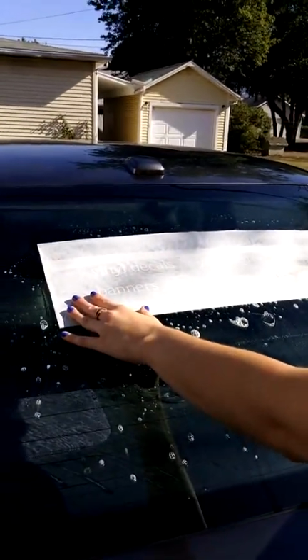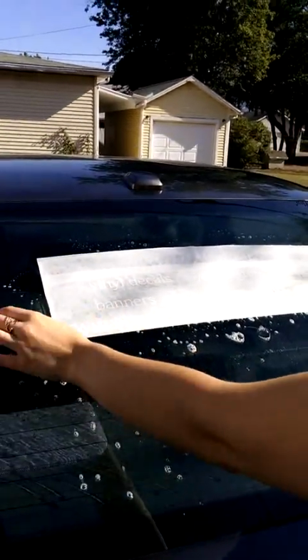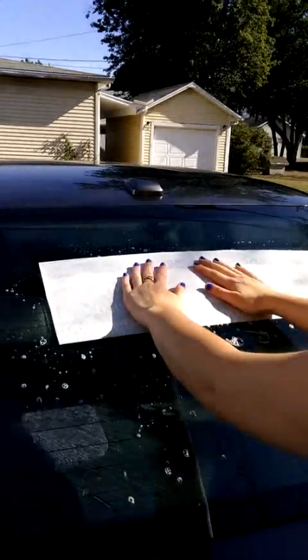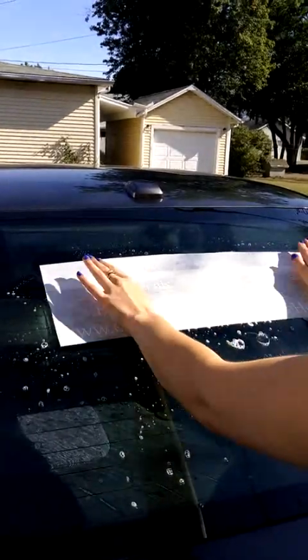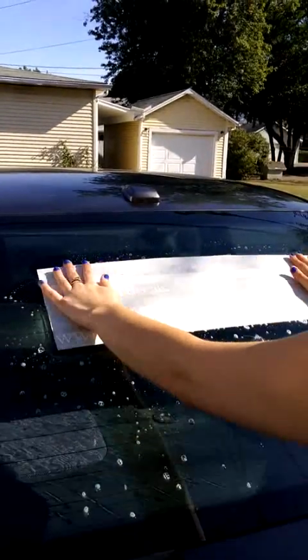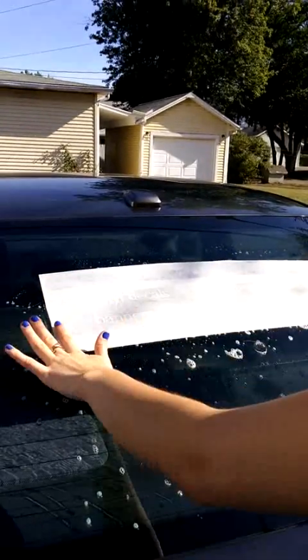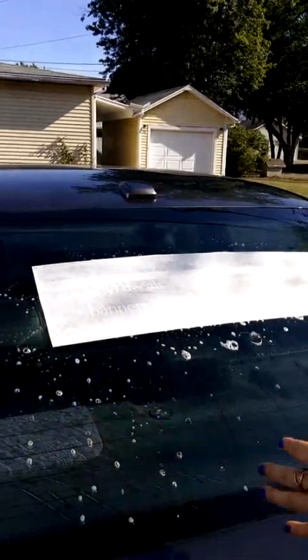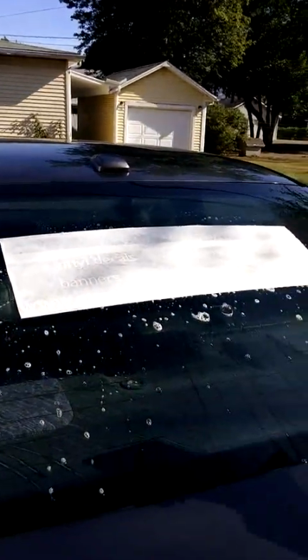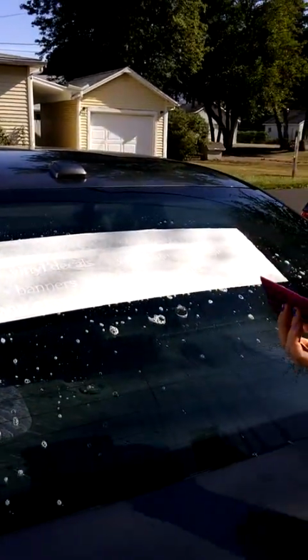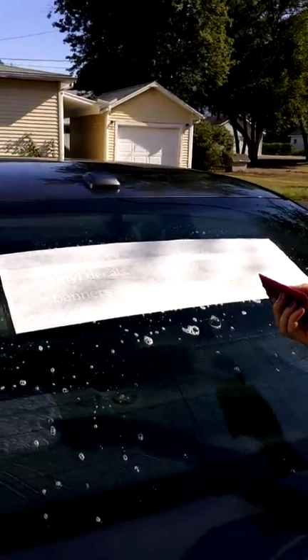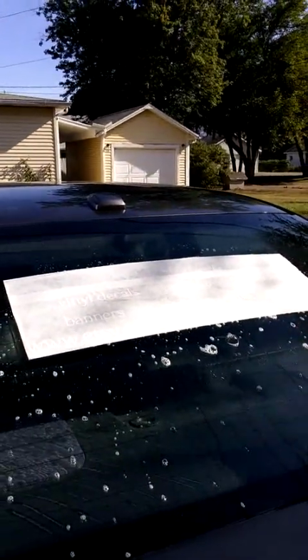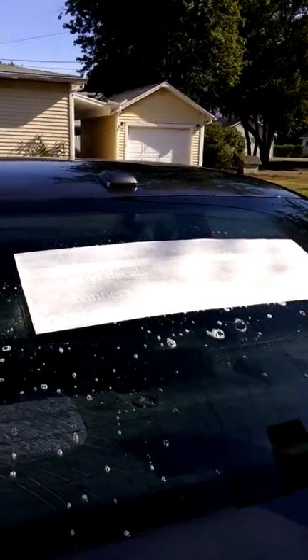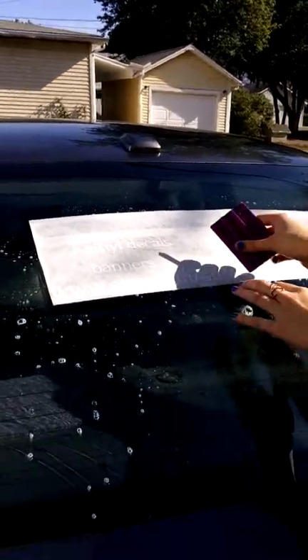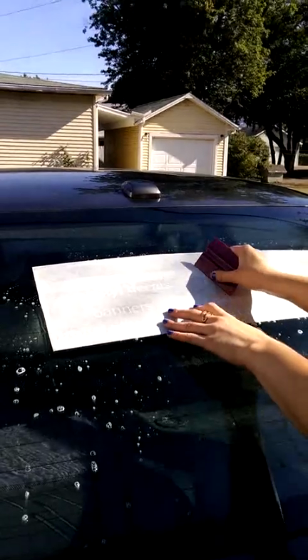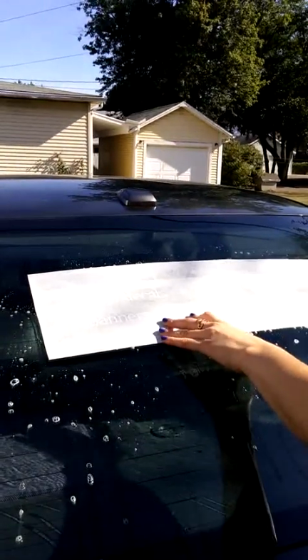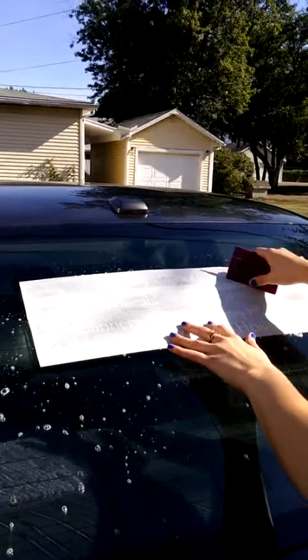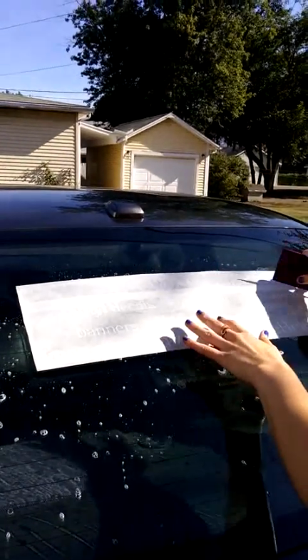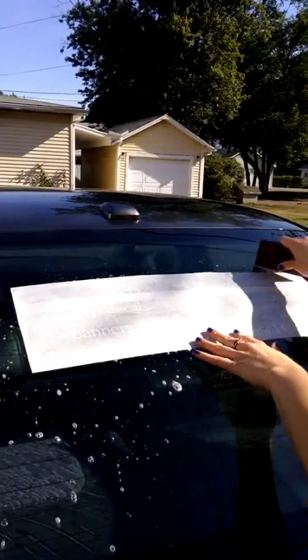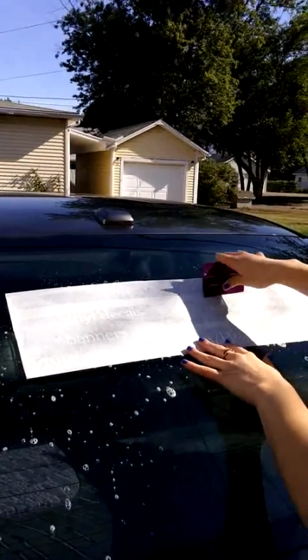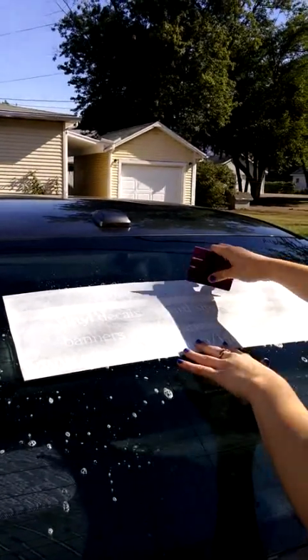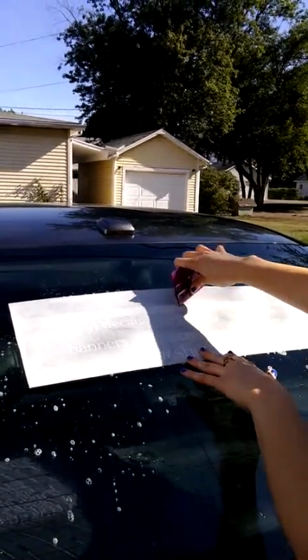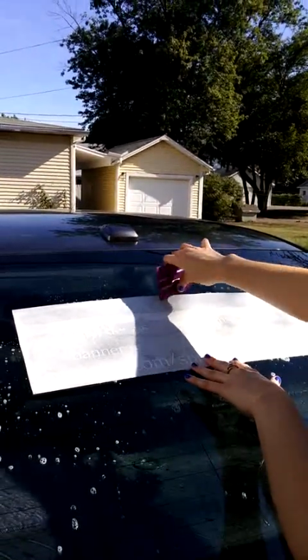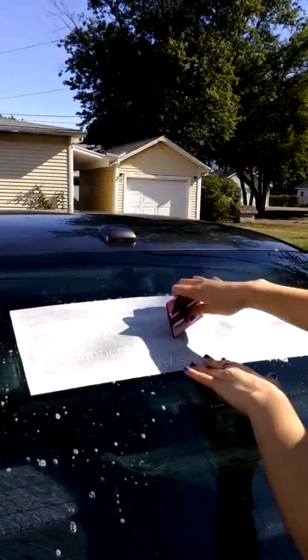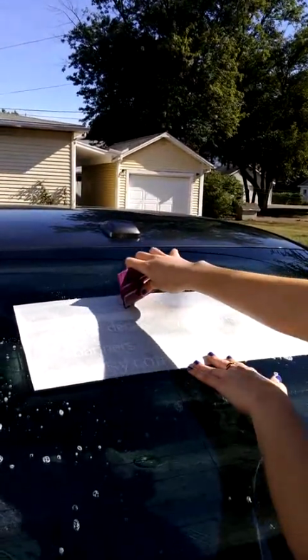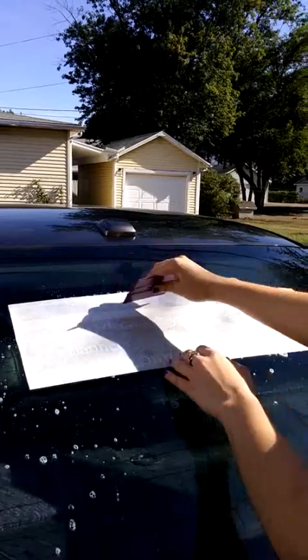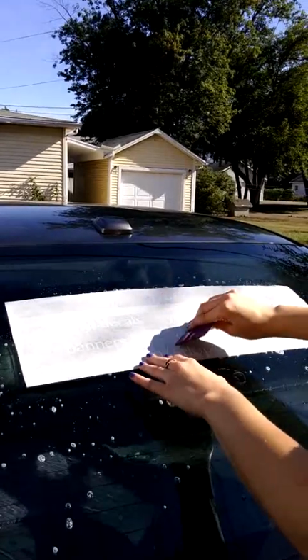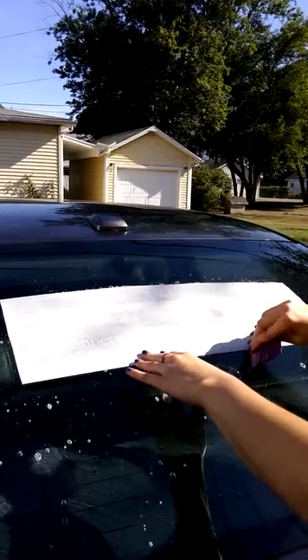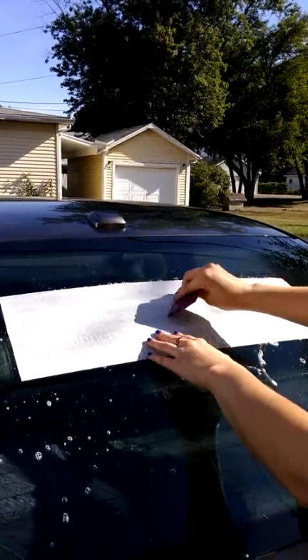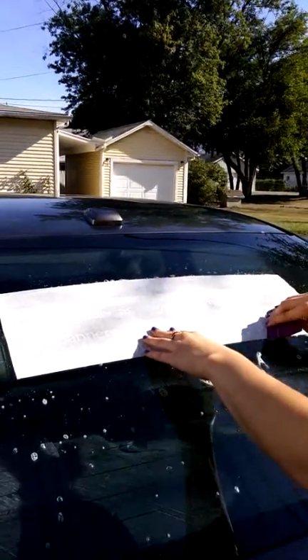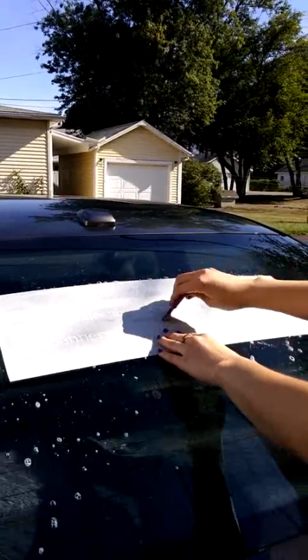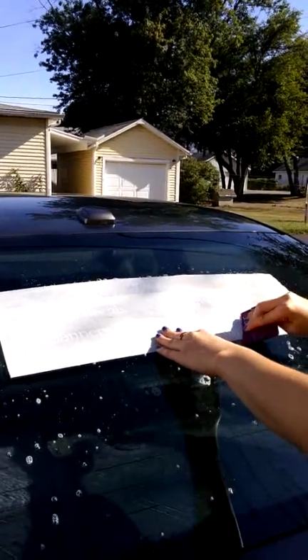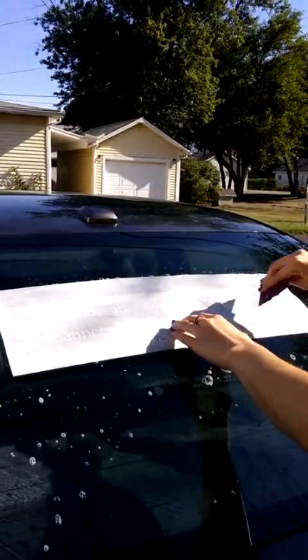That looks good. So then we'll take our squeegee, and we're going to first smooth it out, but also make sure all of our water and dish soap solution is being pushed out from under the decal.